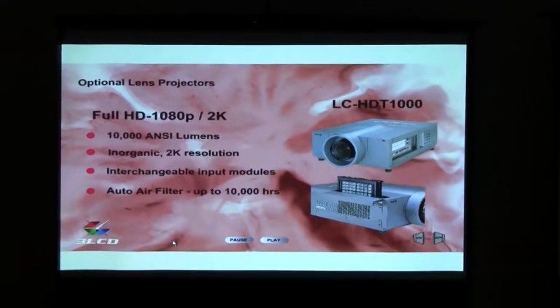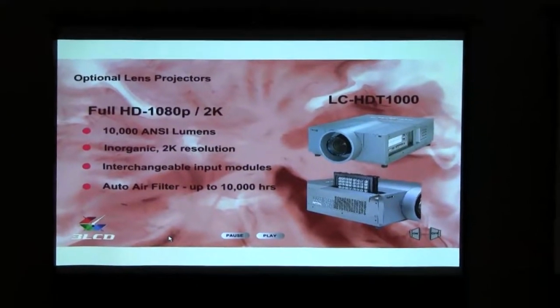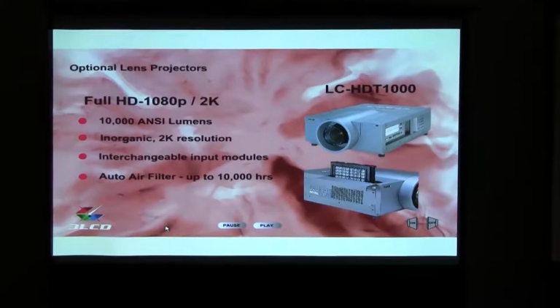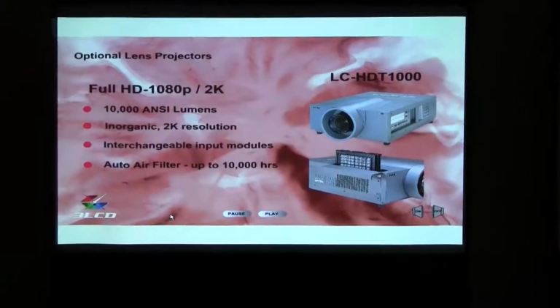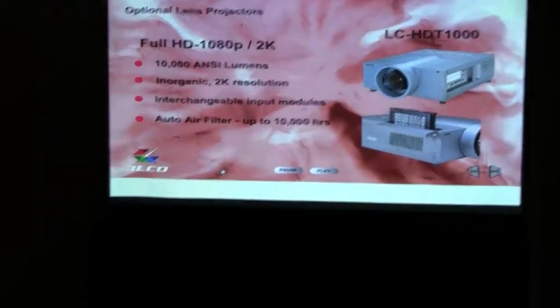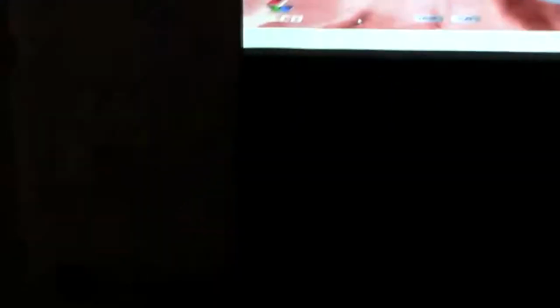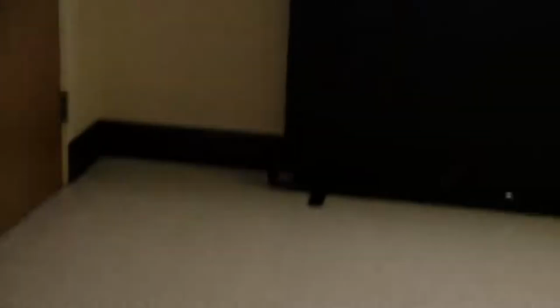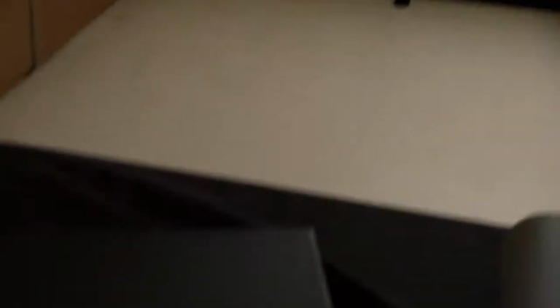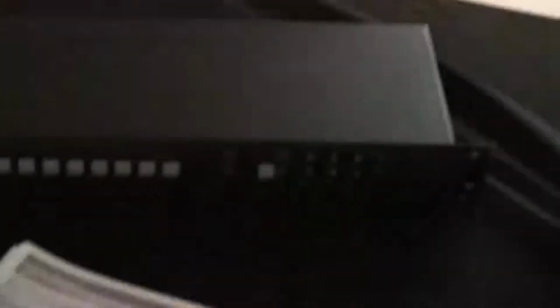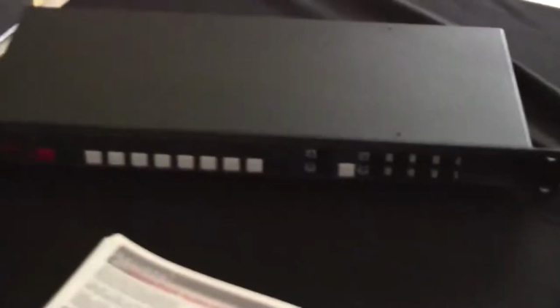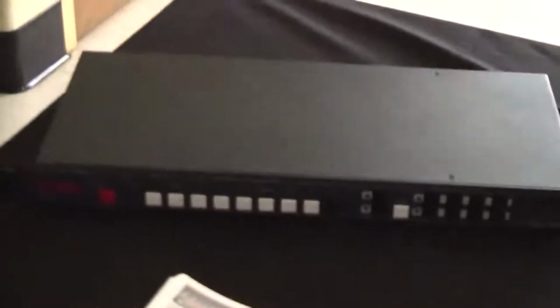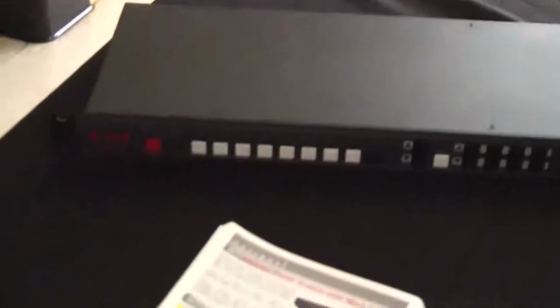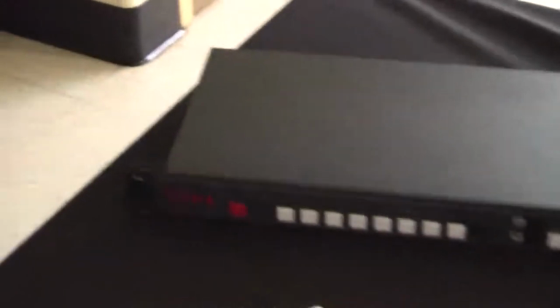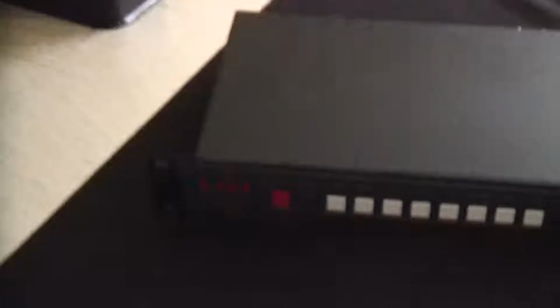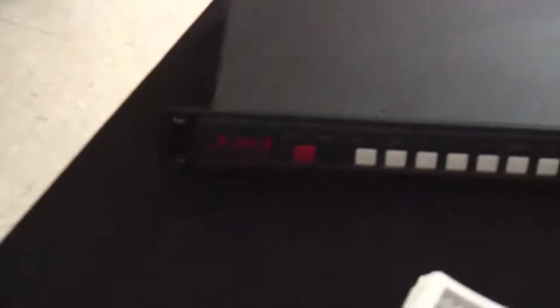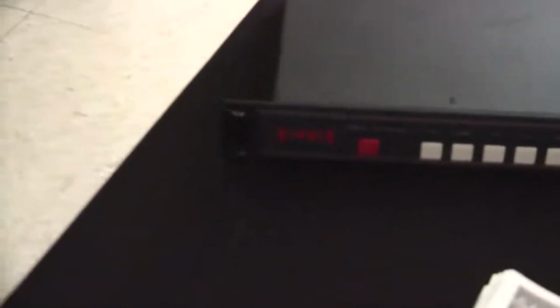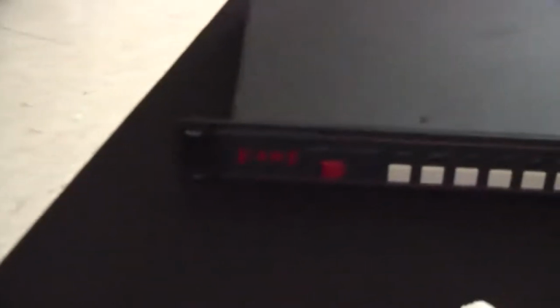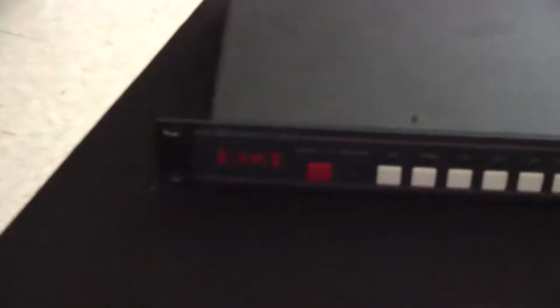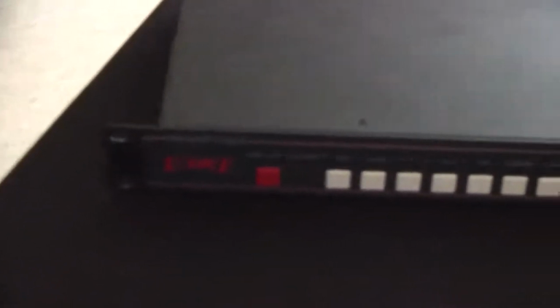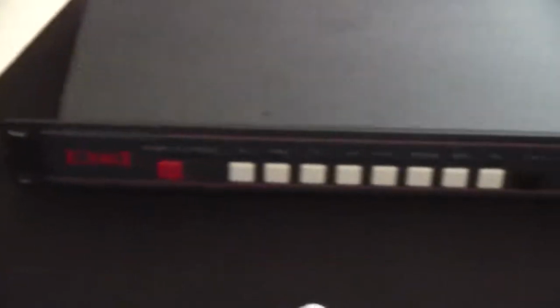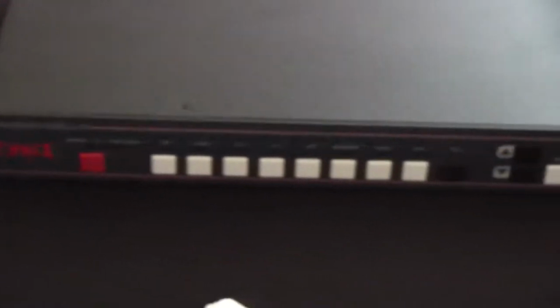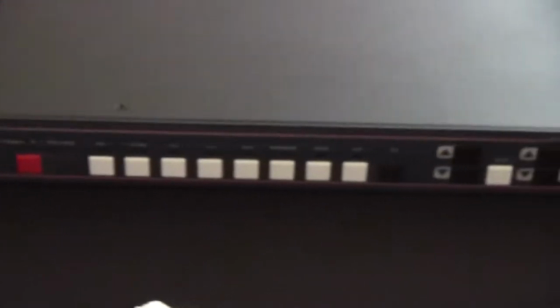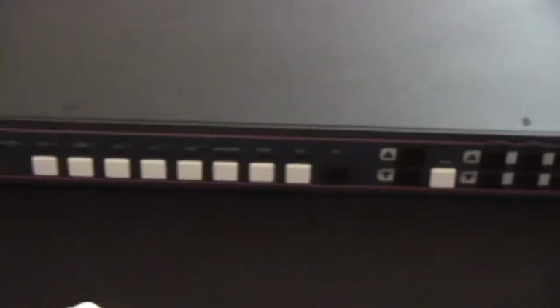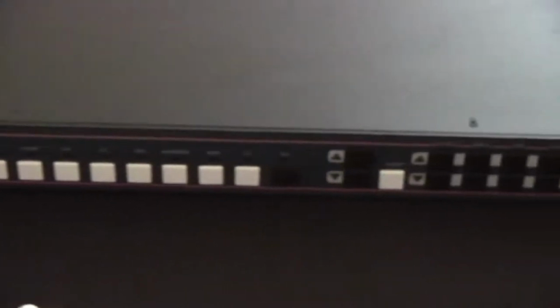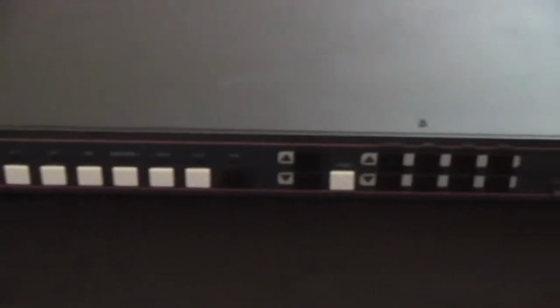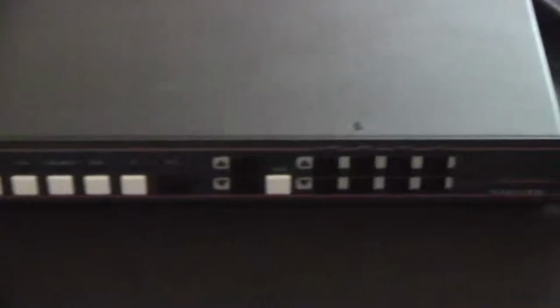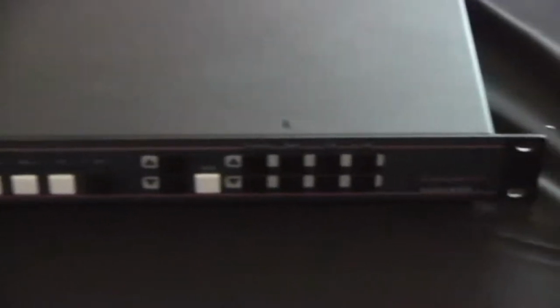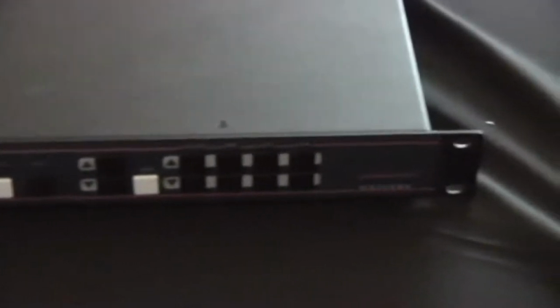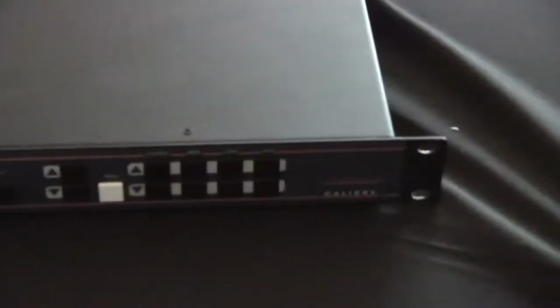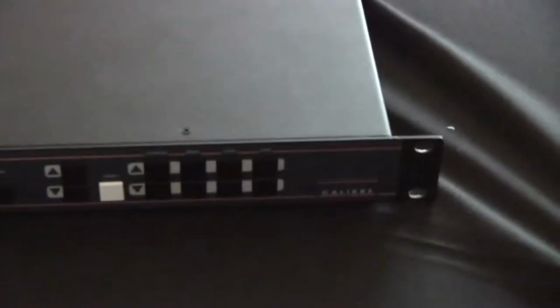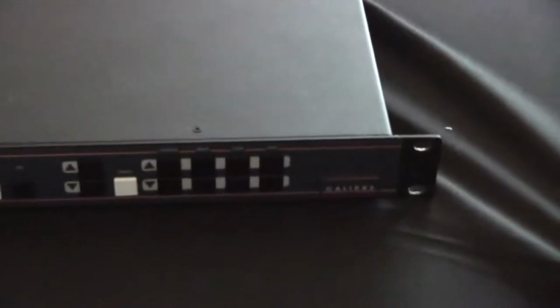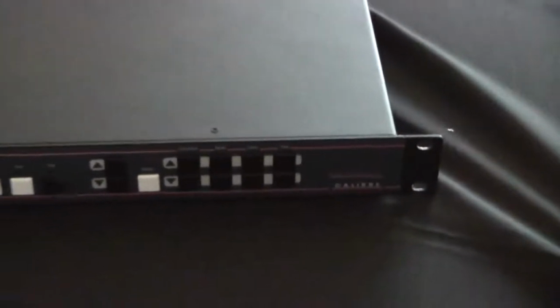To its left is our Calibre Switcher Scaler product from the Calibre Corporation out of the United Kingdom. We distribute all of the Switcher Scaler product to our North American dealer network.